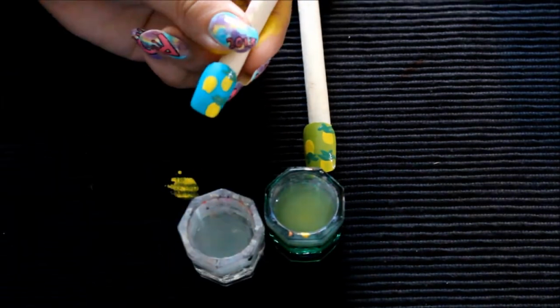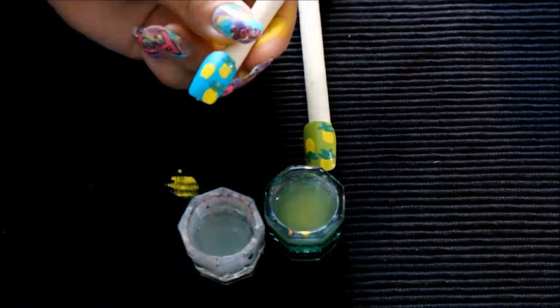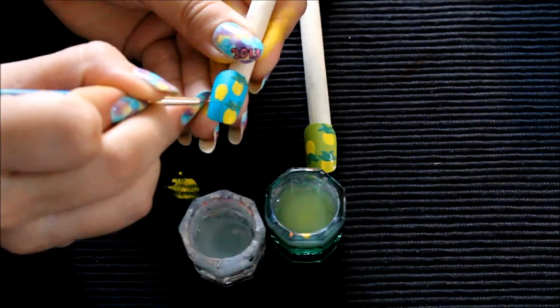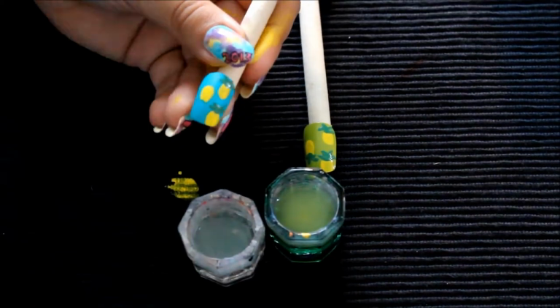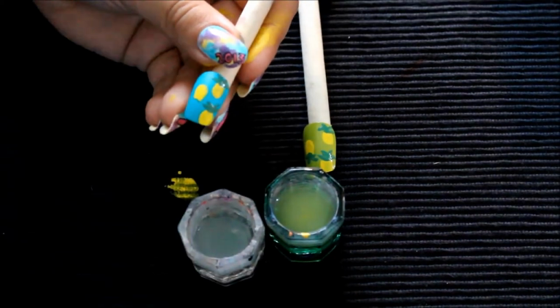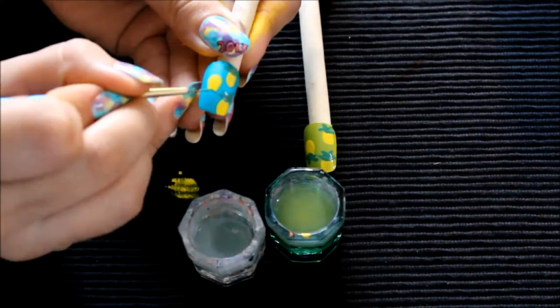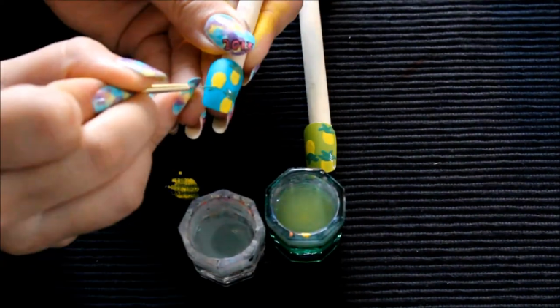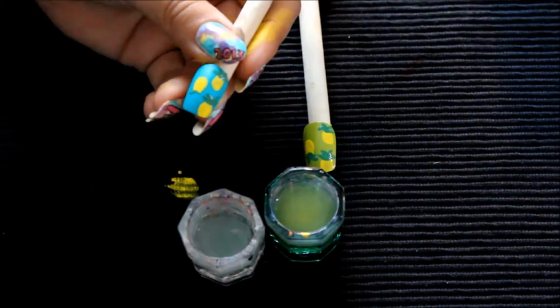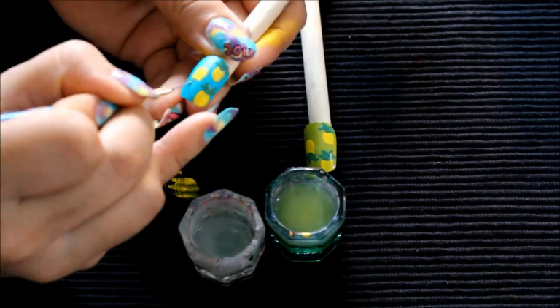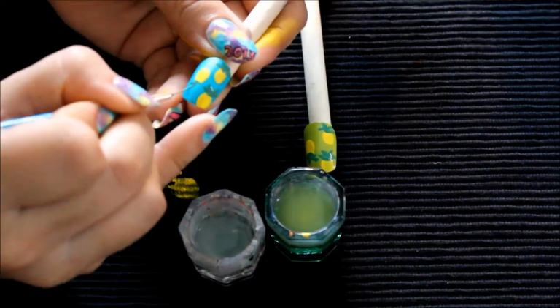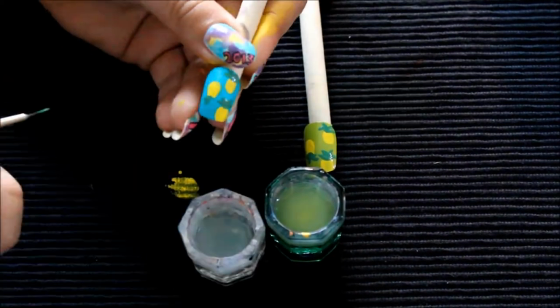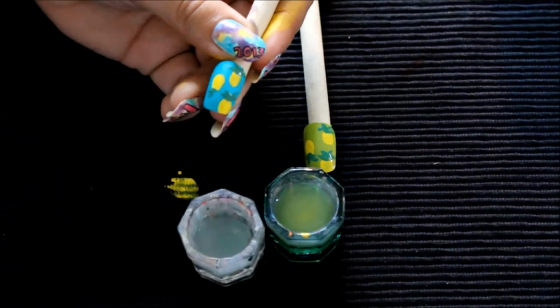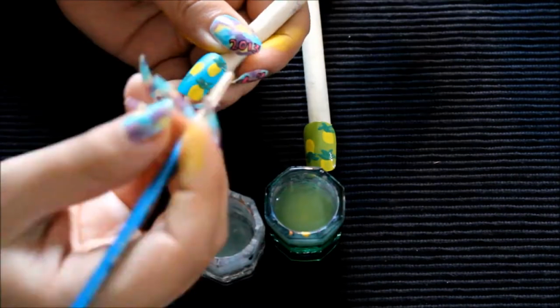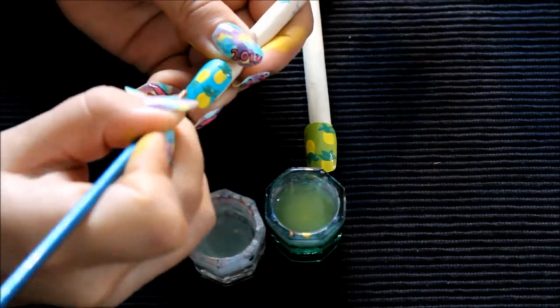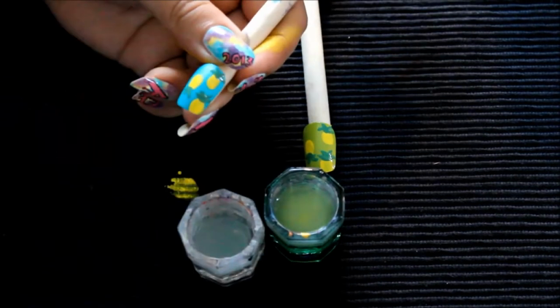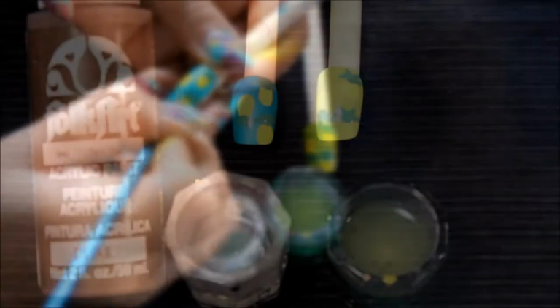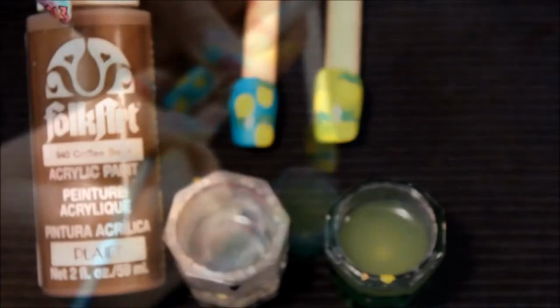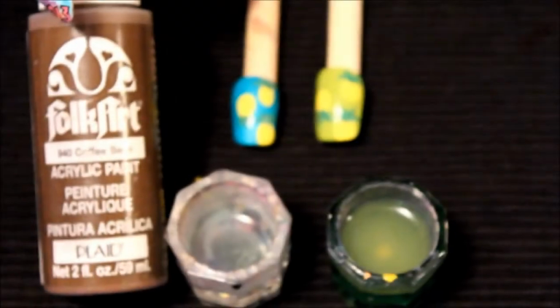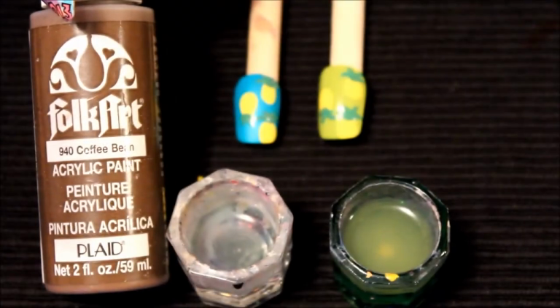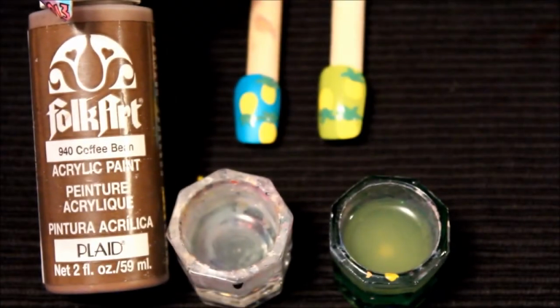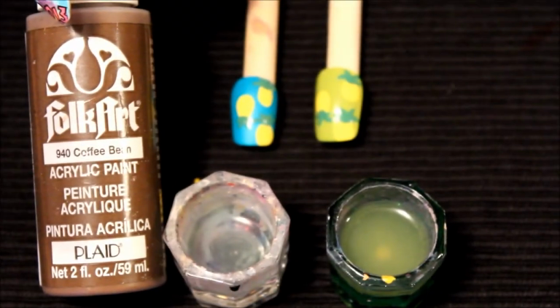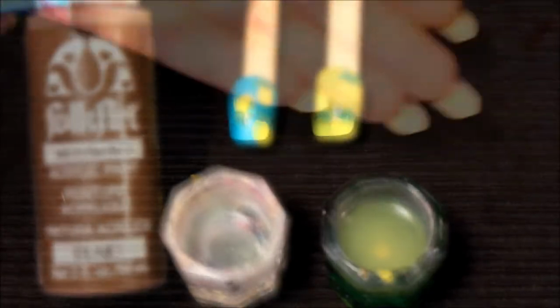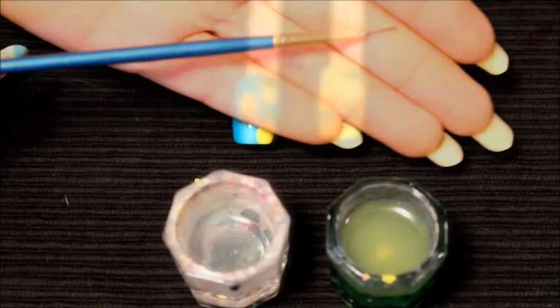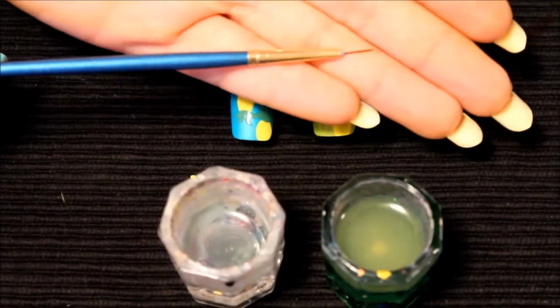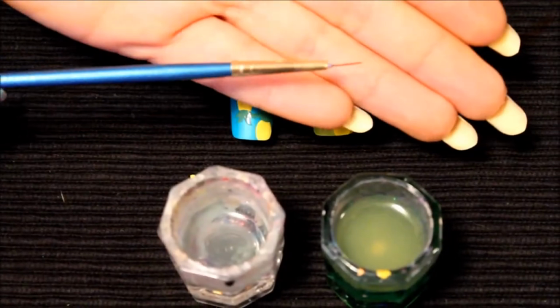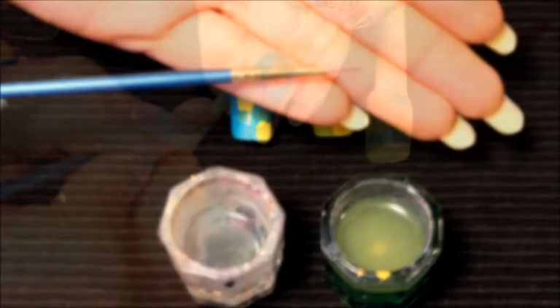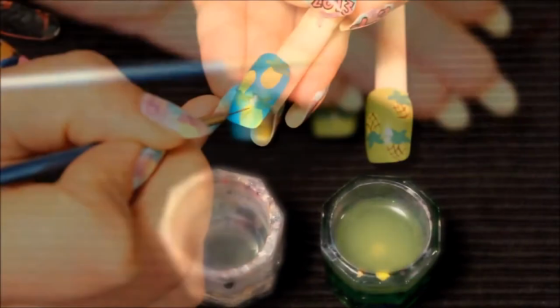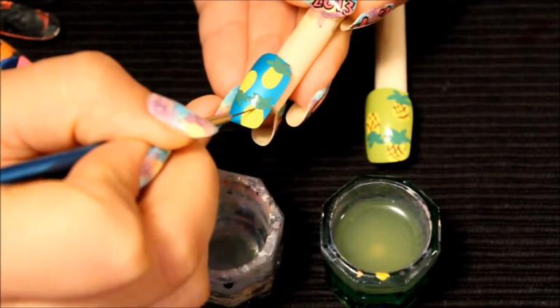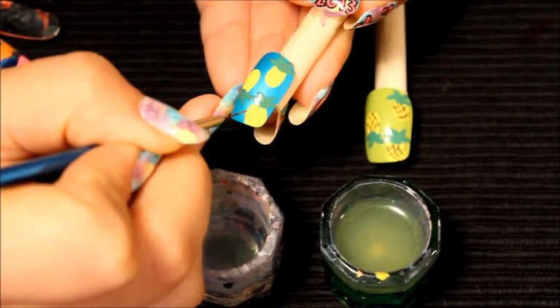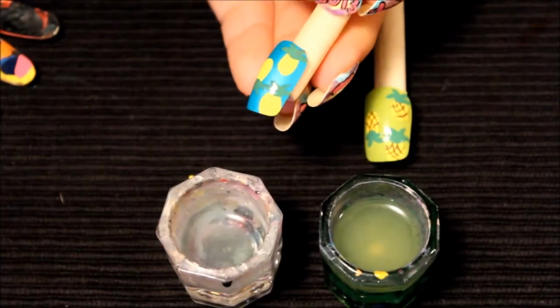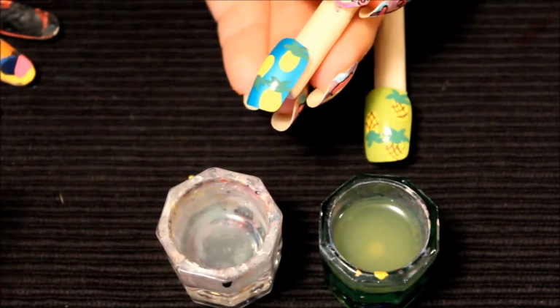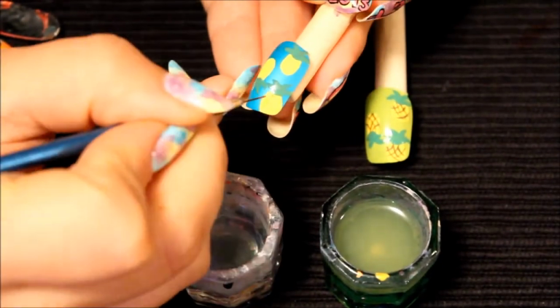You can also use a striper brush — that's a great idea if you don't have a paintbrush. If you happen to have a striper around, you can use that. Then I'm going to go in with a brown acrylic paint.